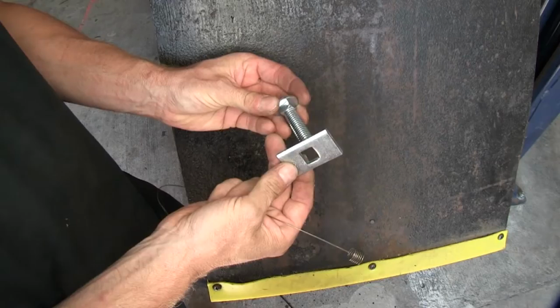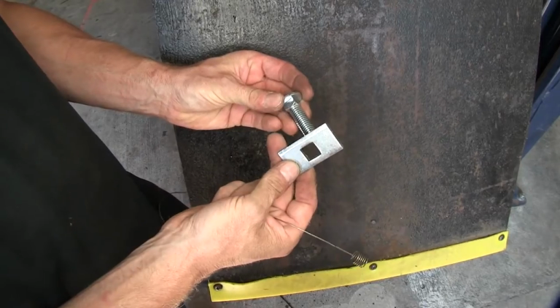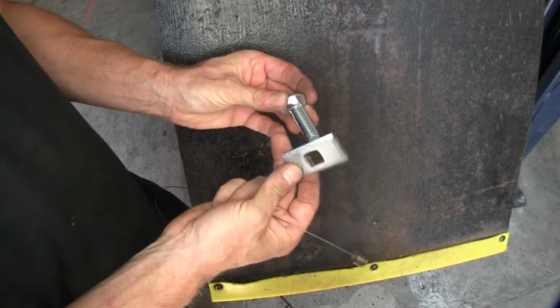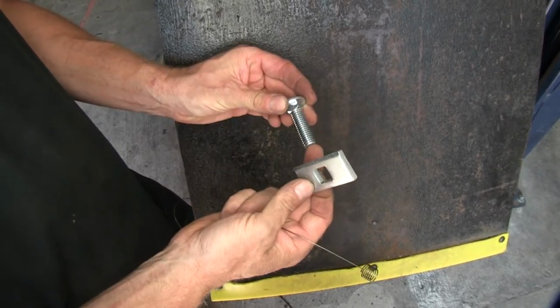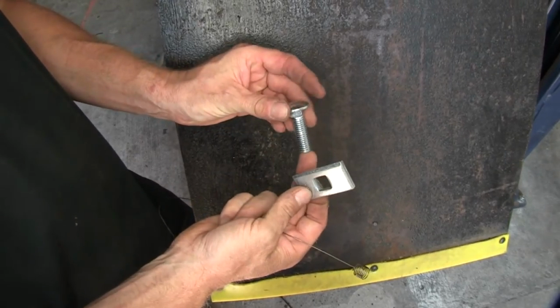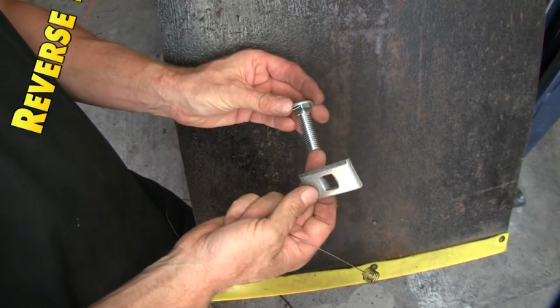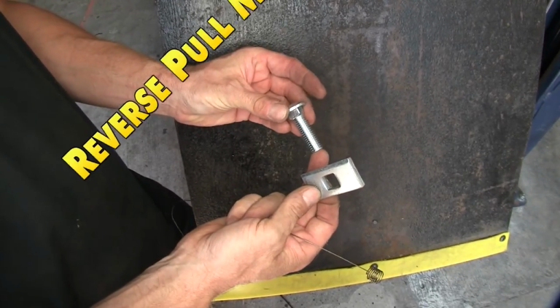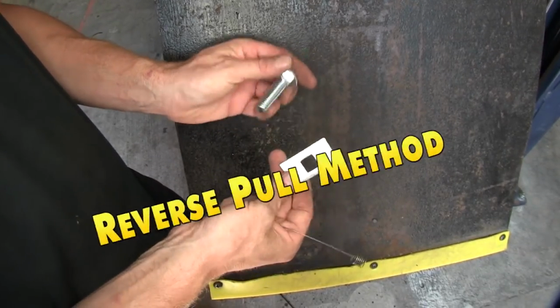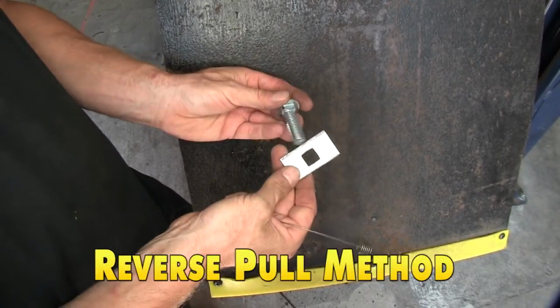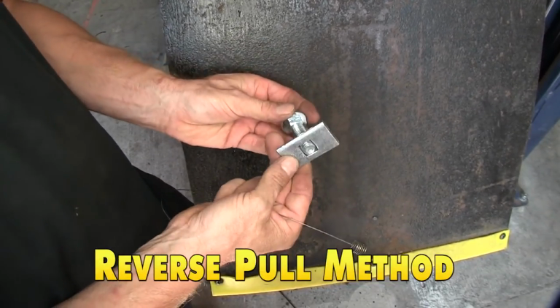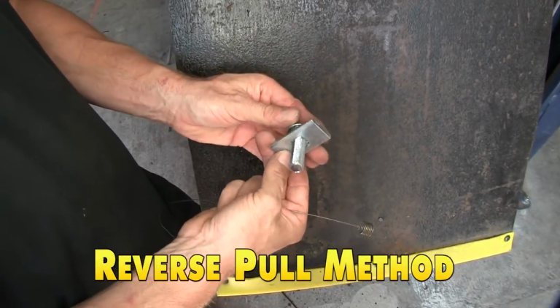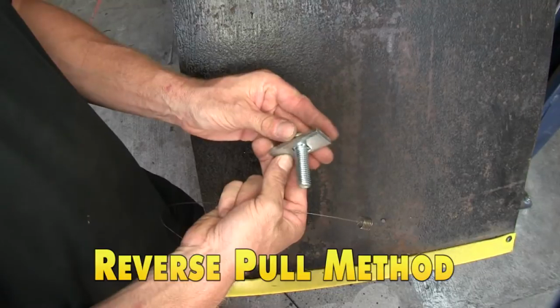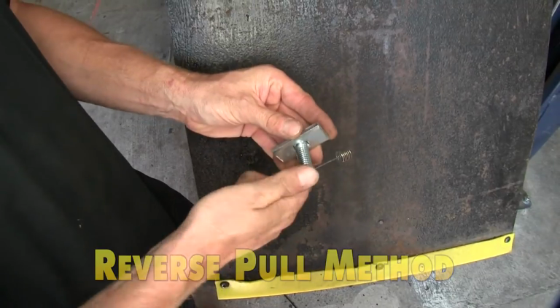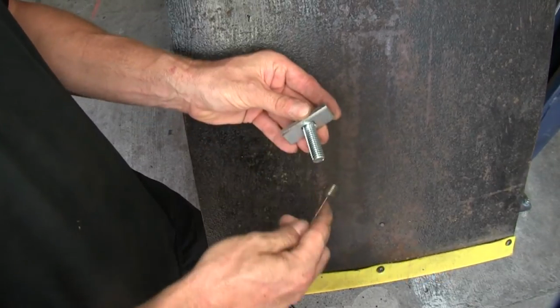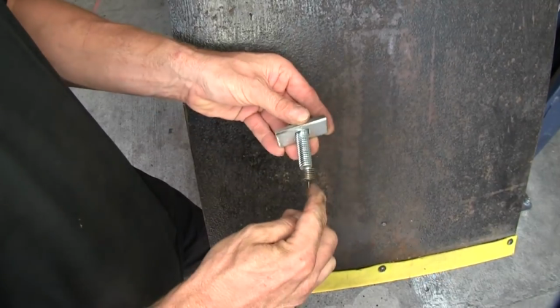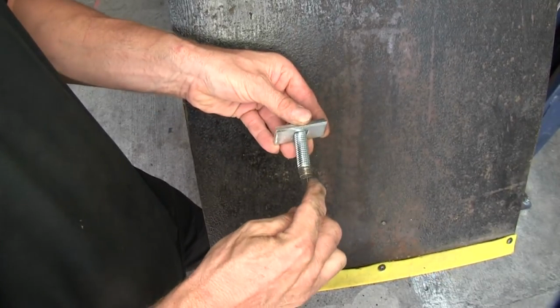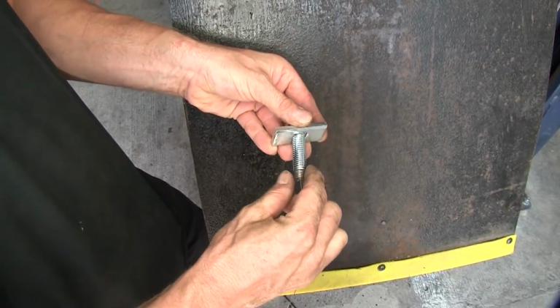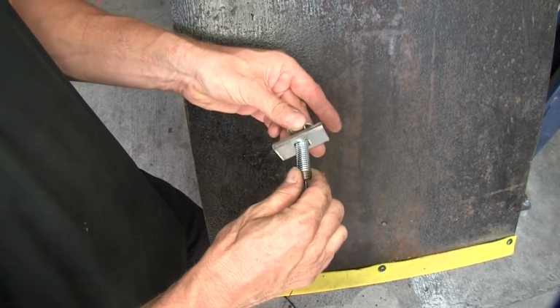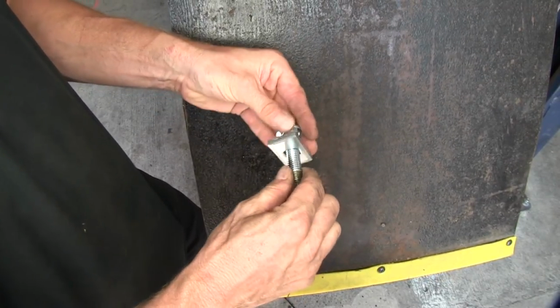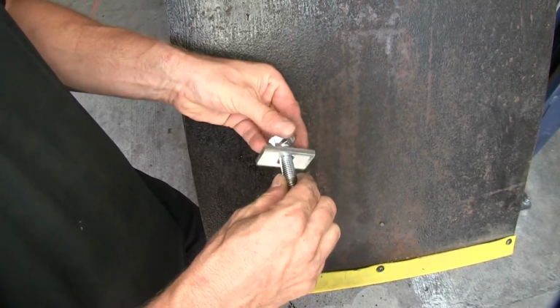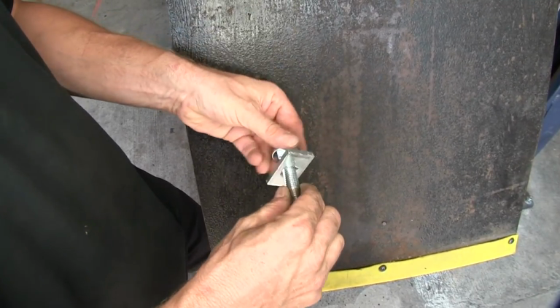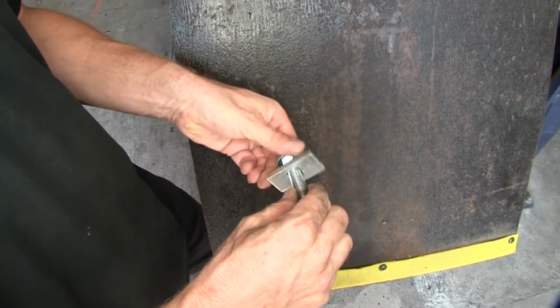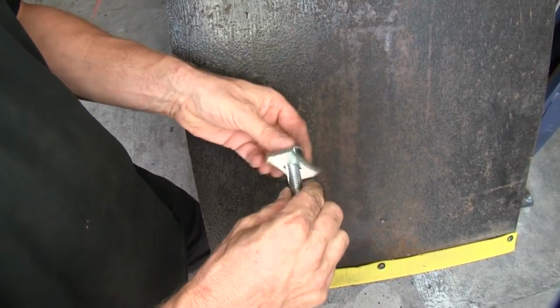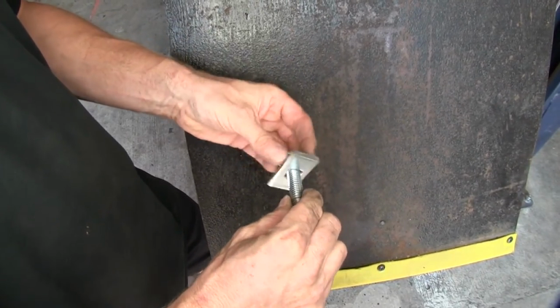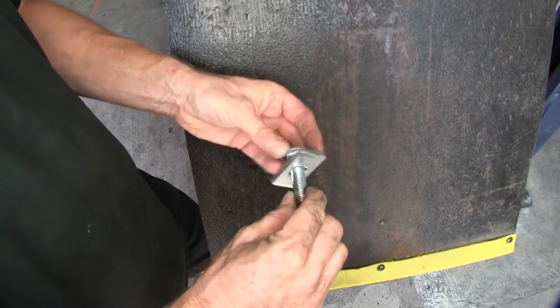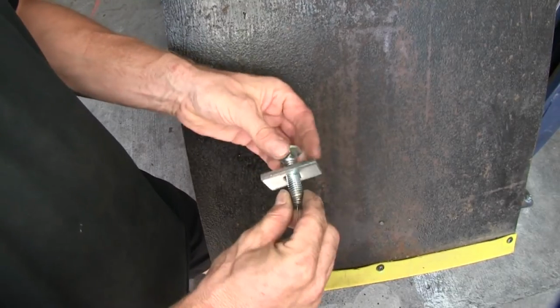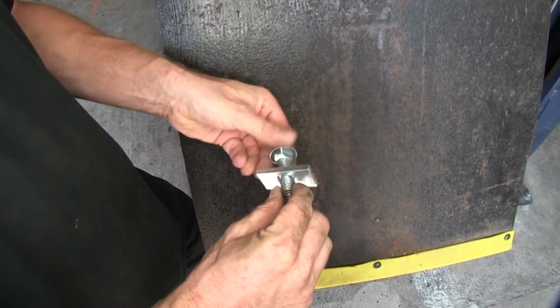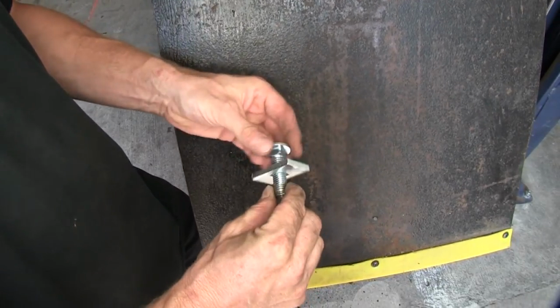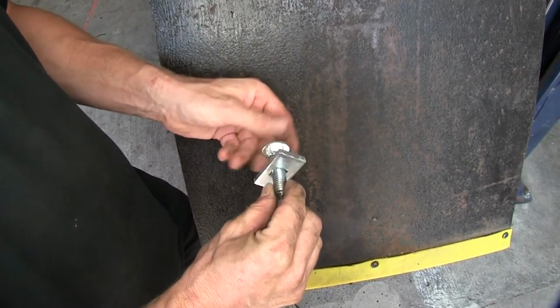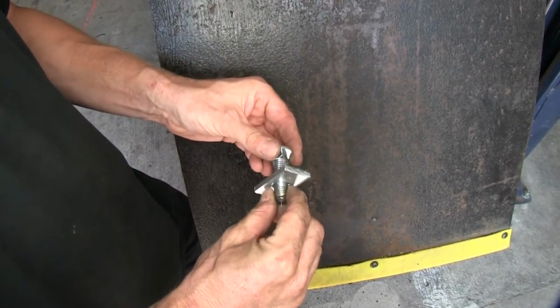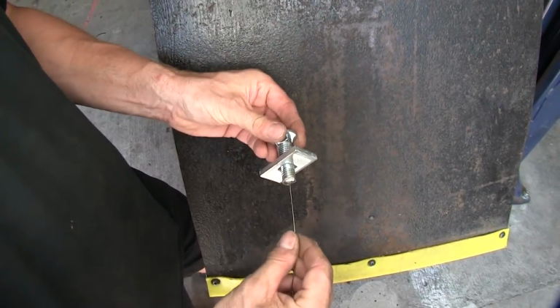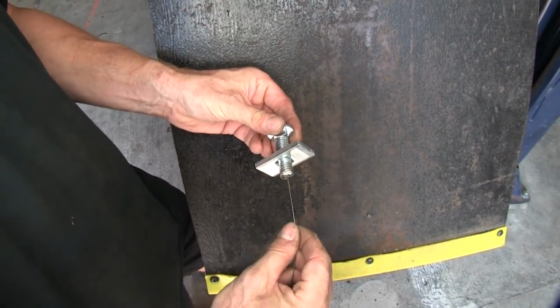We've got our hardware here — a typical half-inch carriage bolt and a block. We'll go ahead and put those together and then take our bolt leader, also known as a water pull, and put everything together.